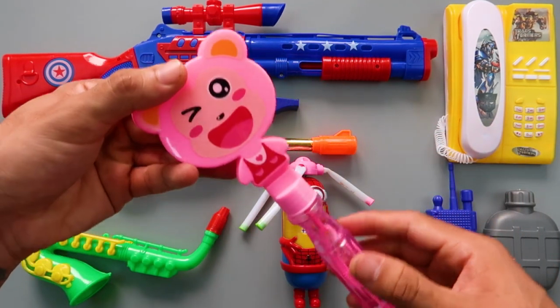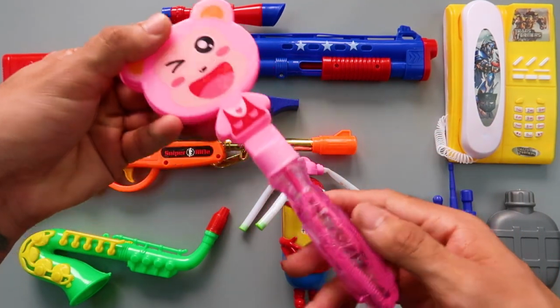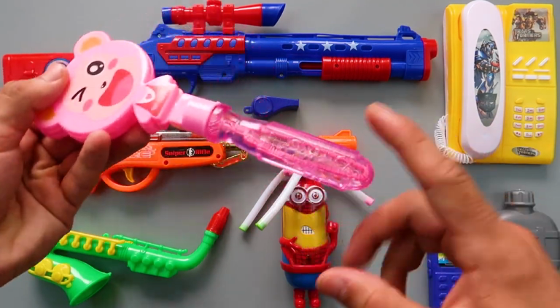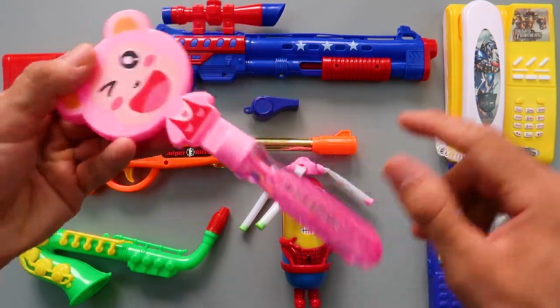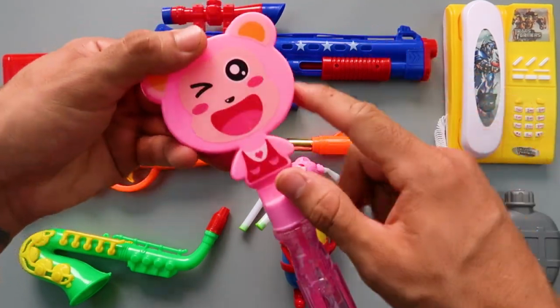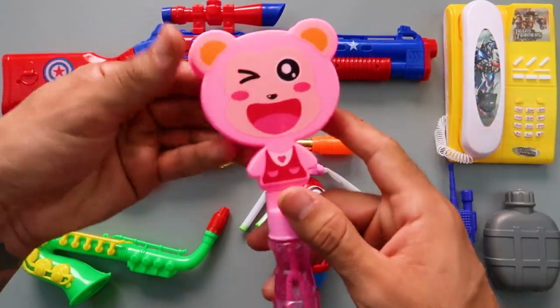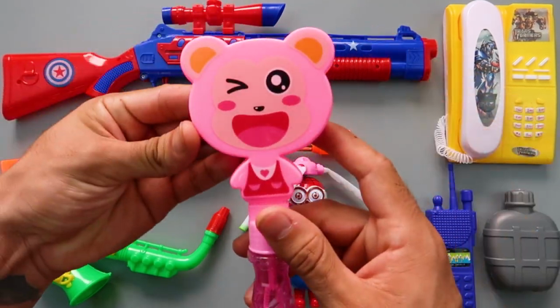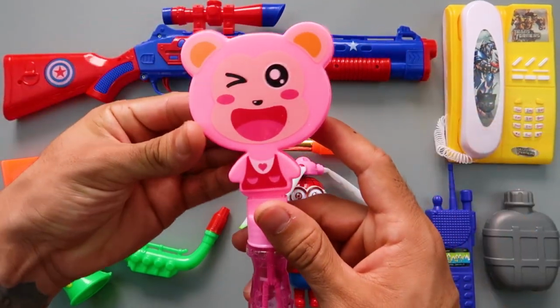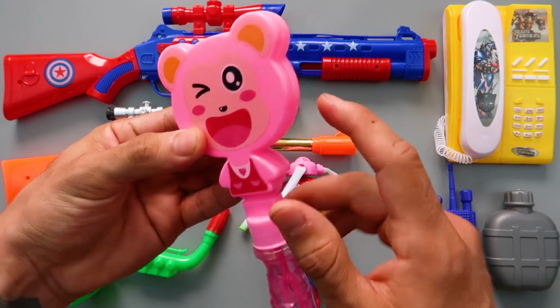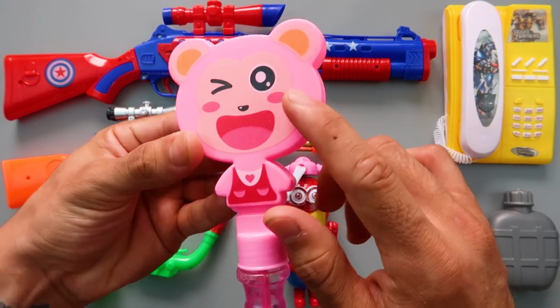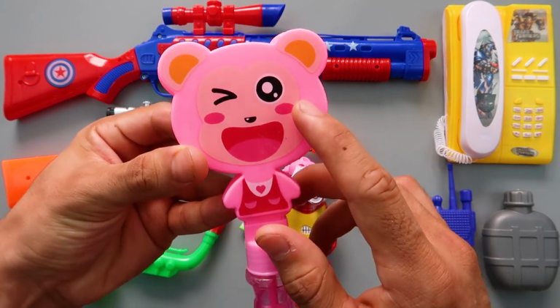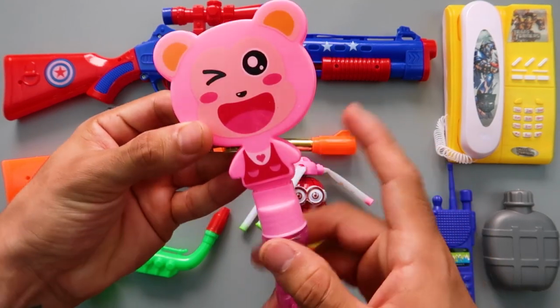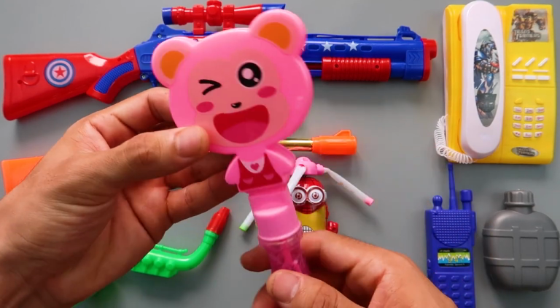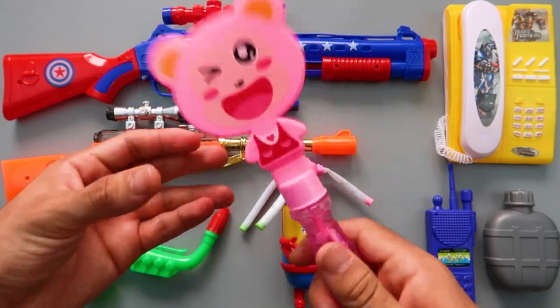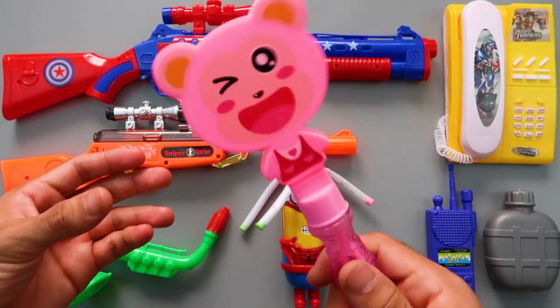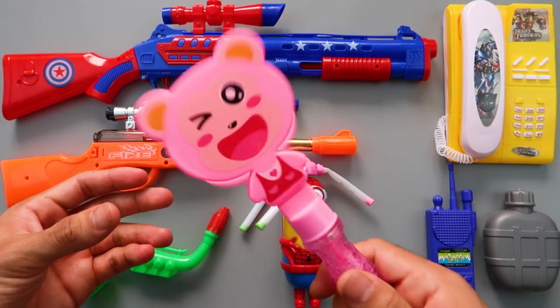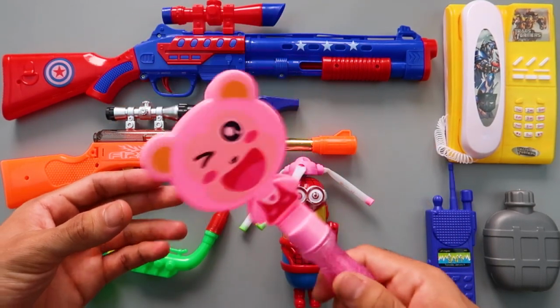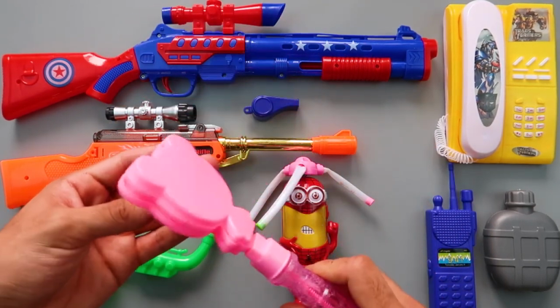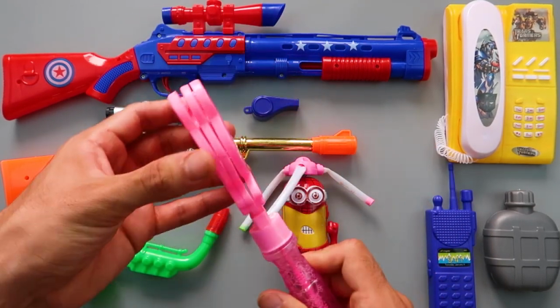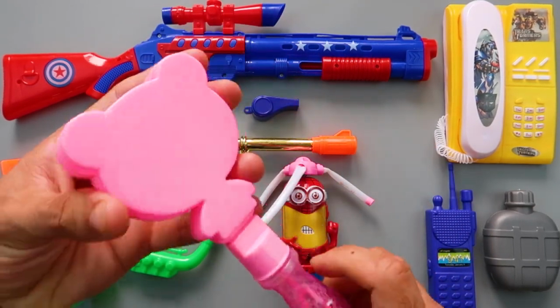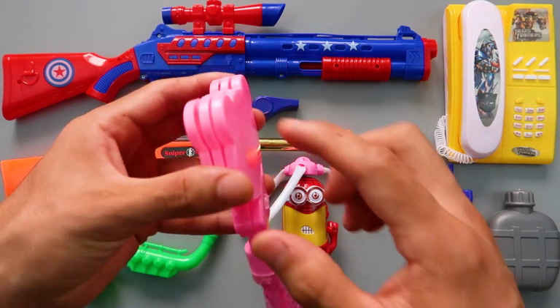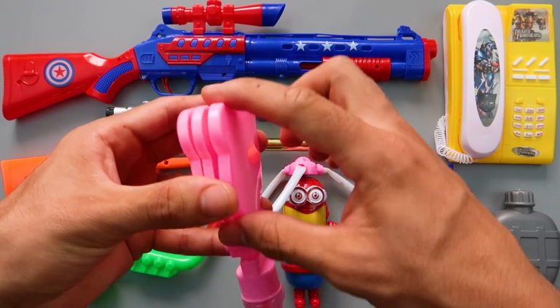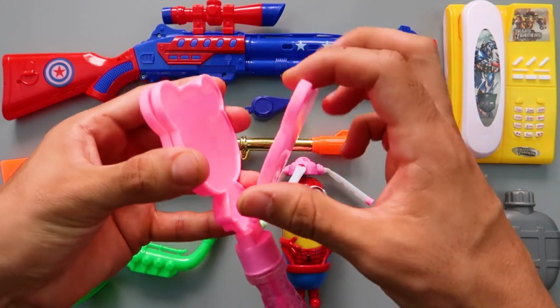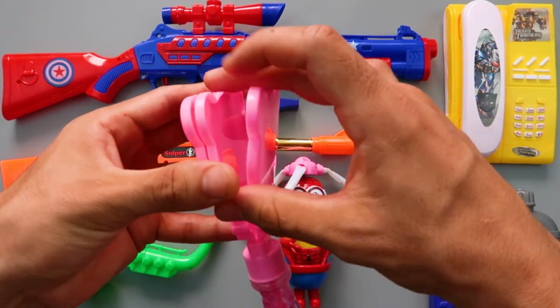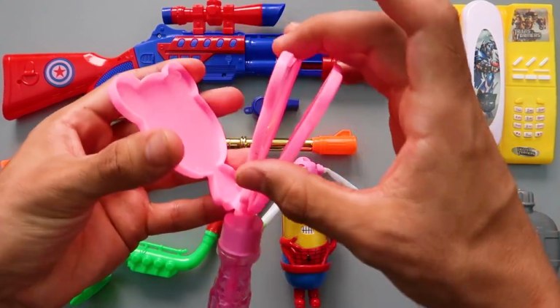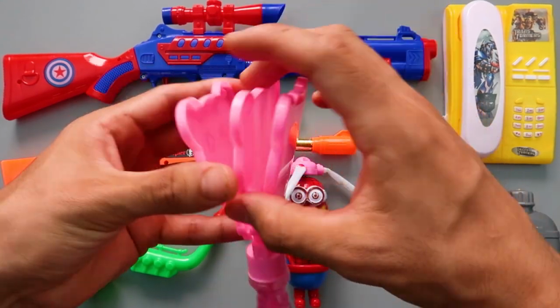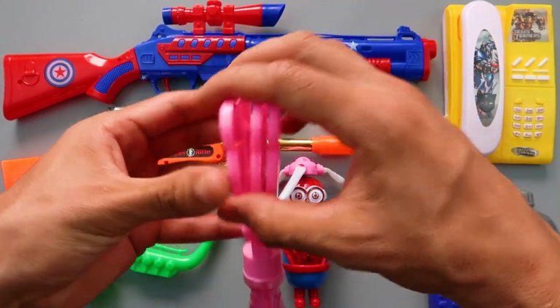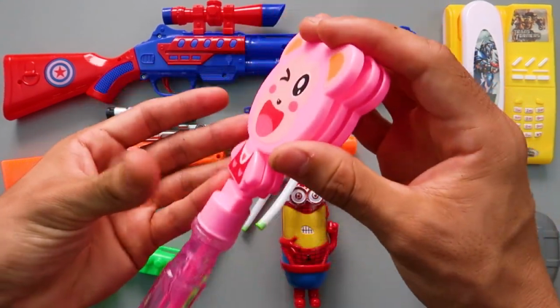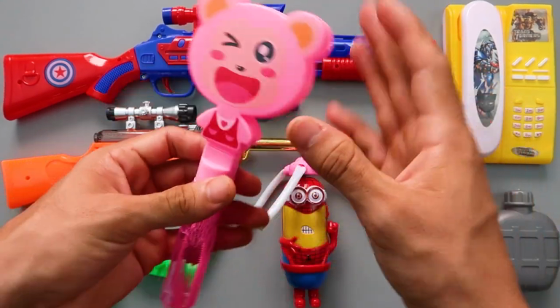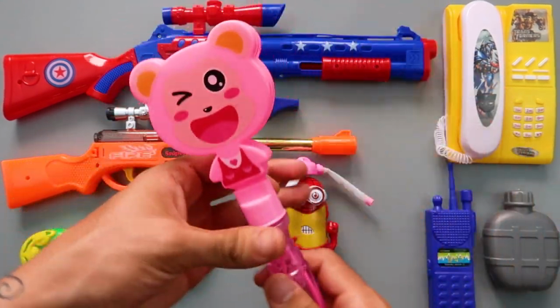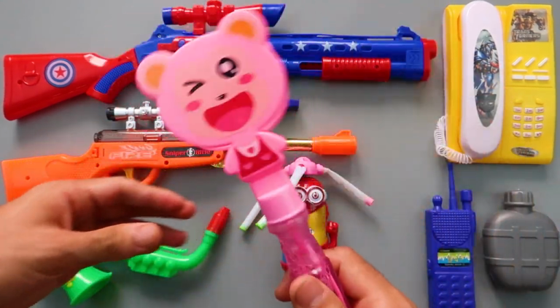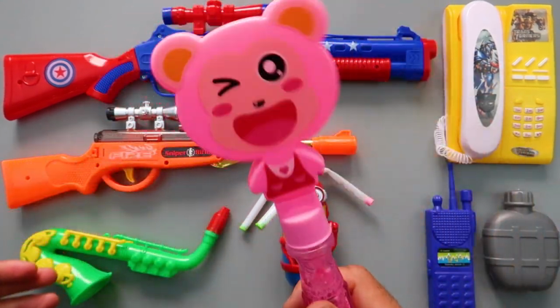Plastic bubble toy! This is pink monkey! One, two, three! Three monkey!